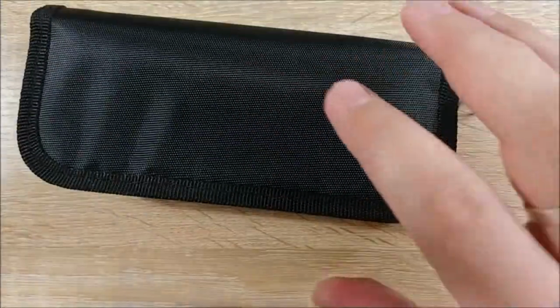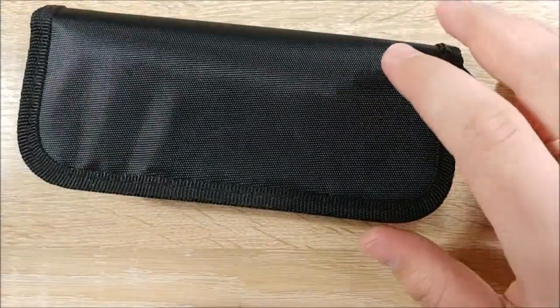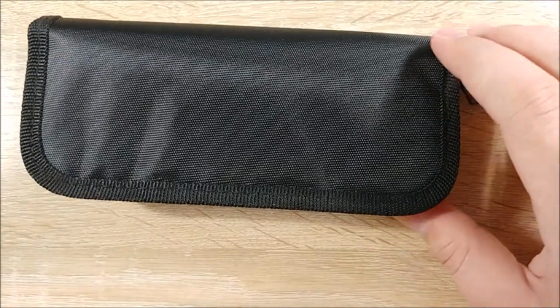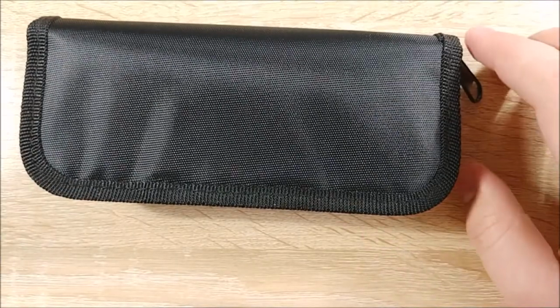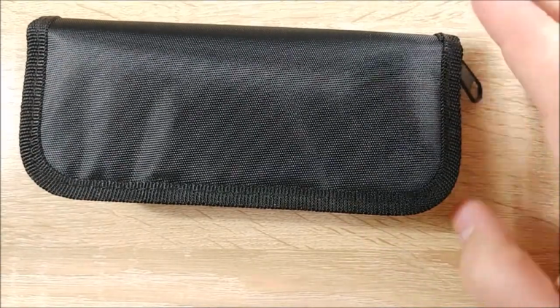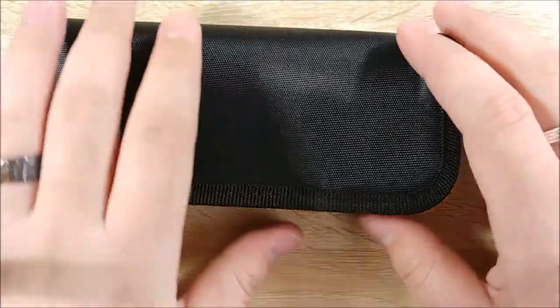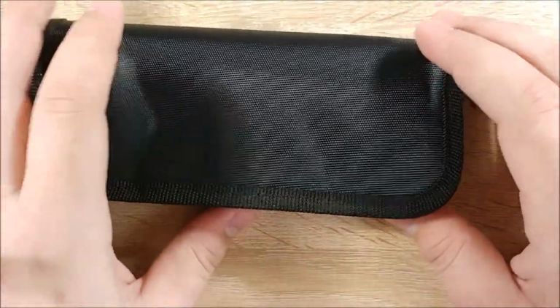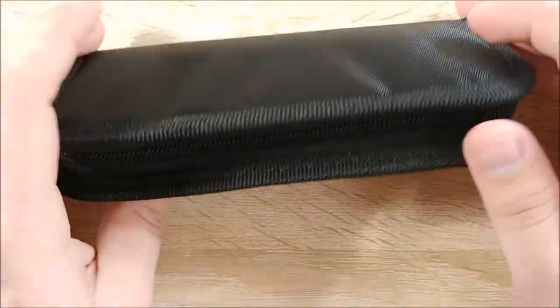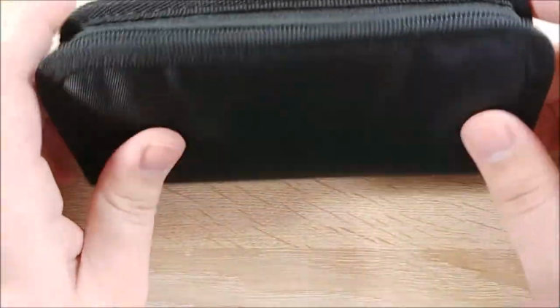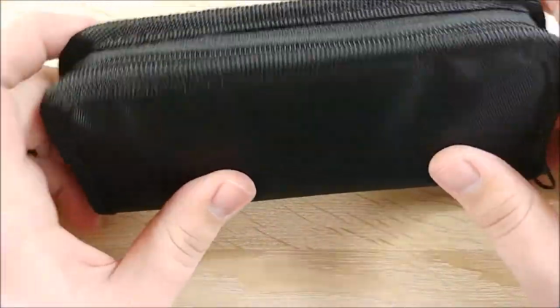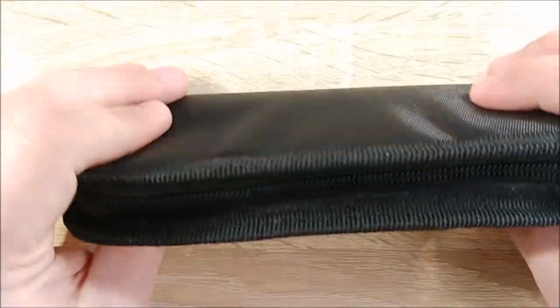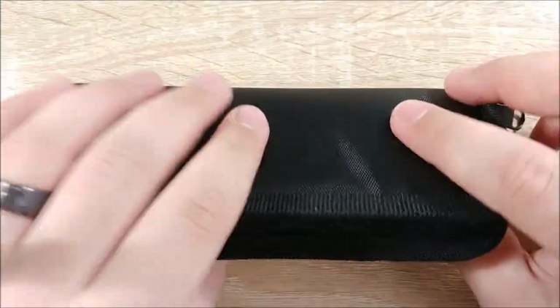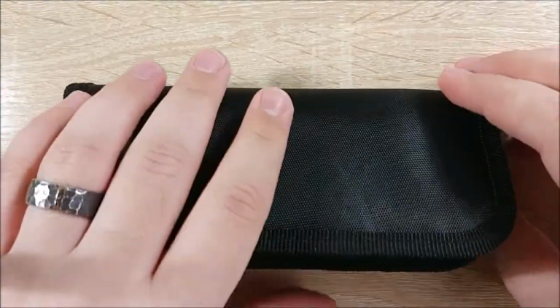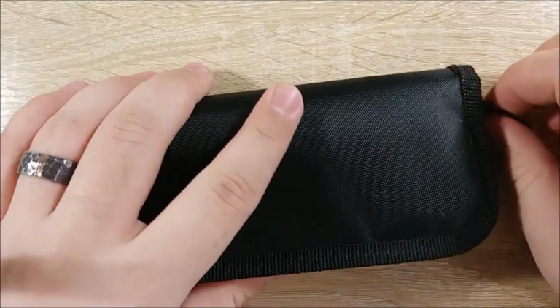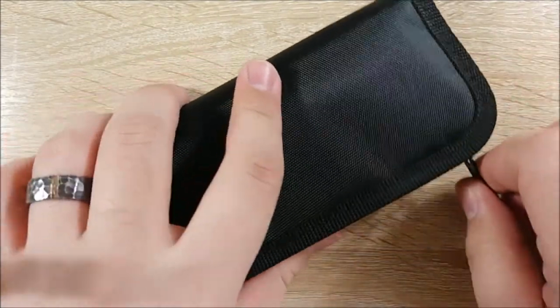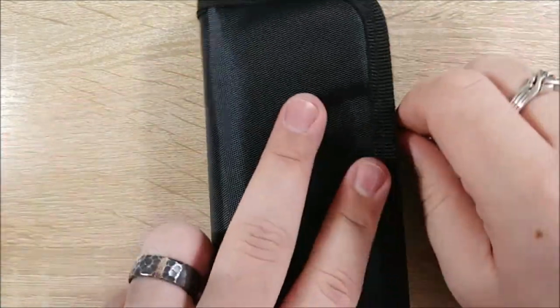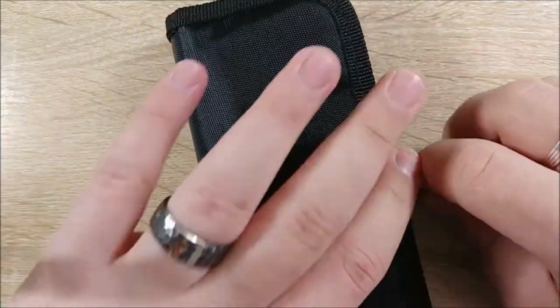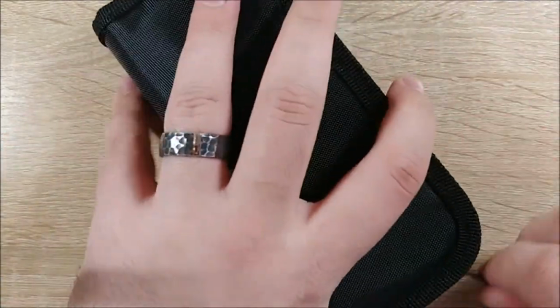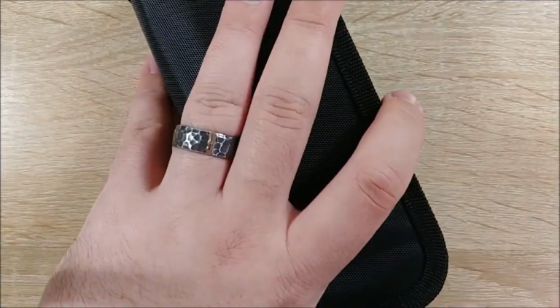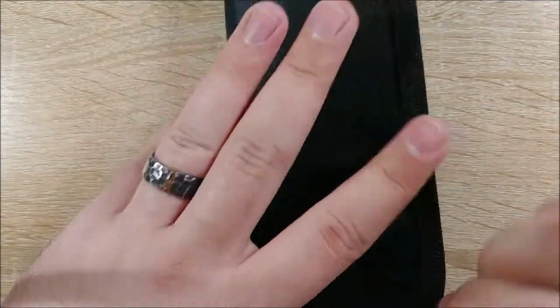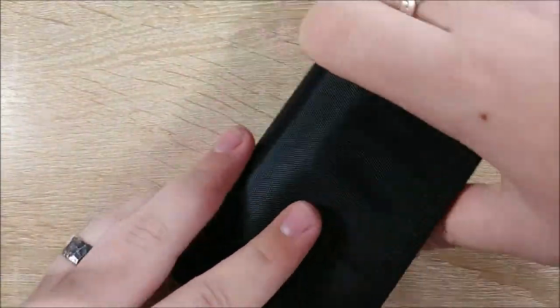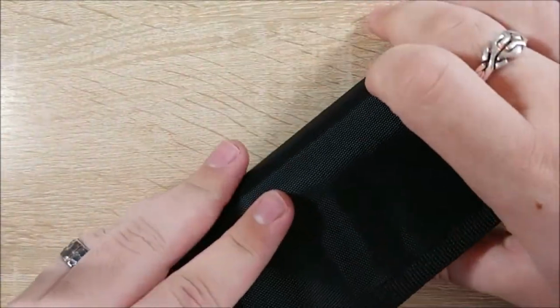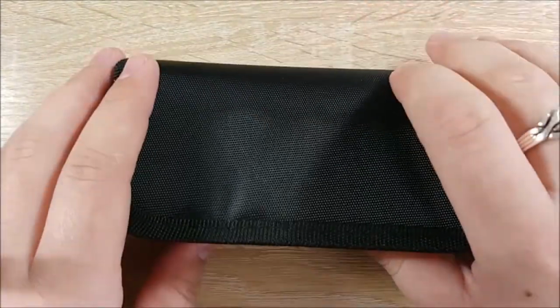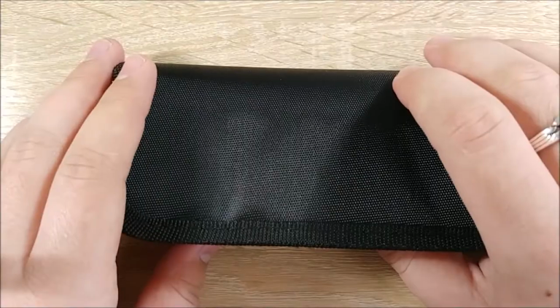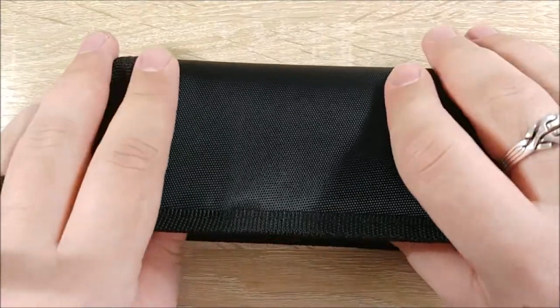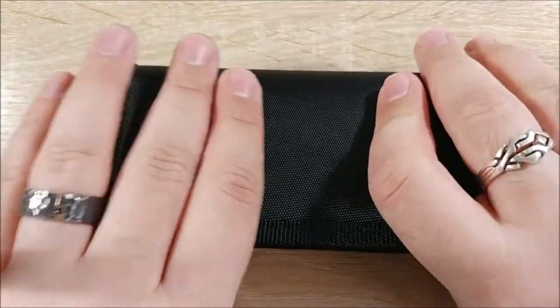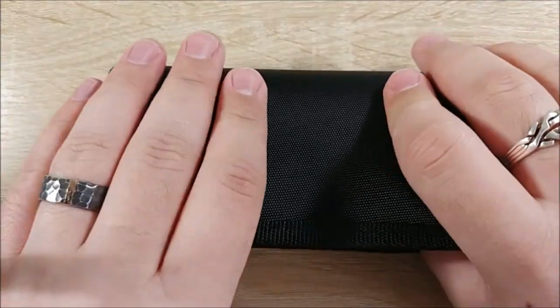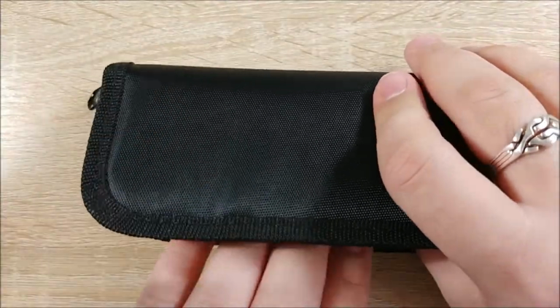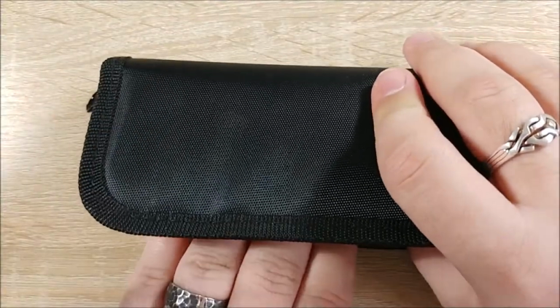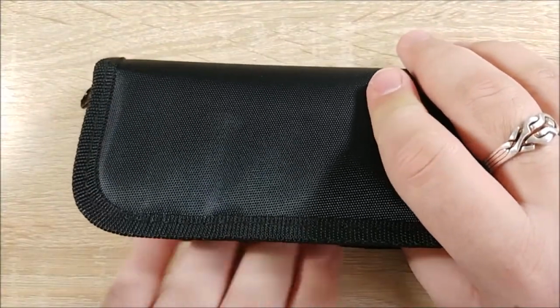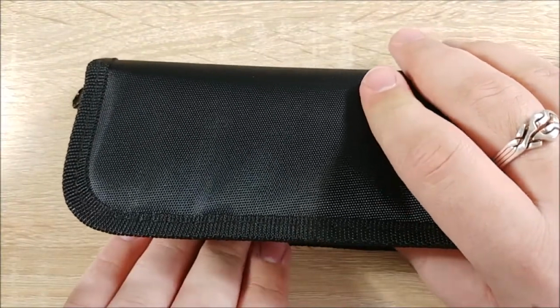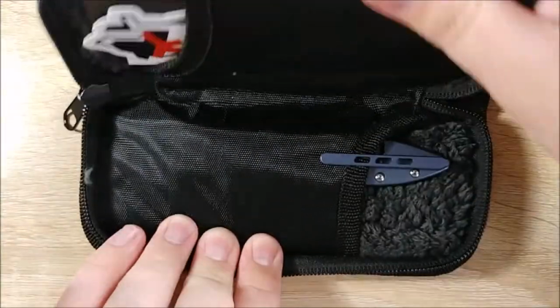This is a black unmarked pouch — a little different than what I was expecting, but I'm not going to complain about it. Let's go ahead and take a look inside. Are you ready? I think it's on this bottom side. I can kind of feel it. Boom!